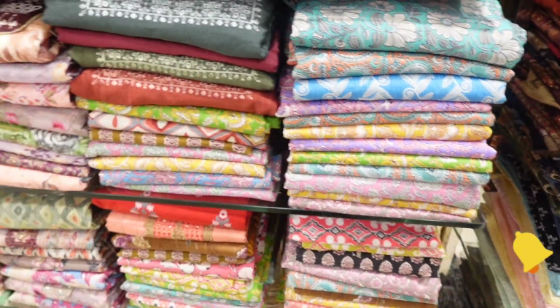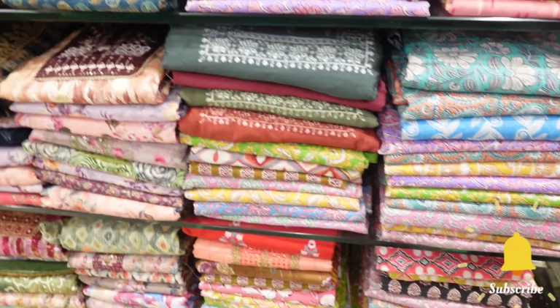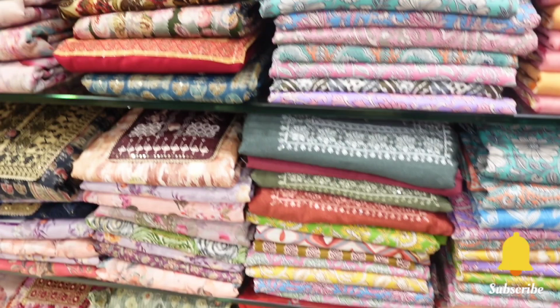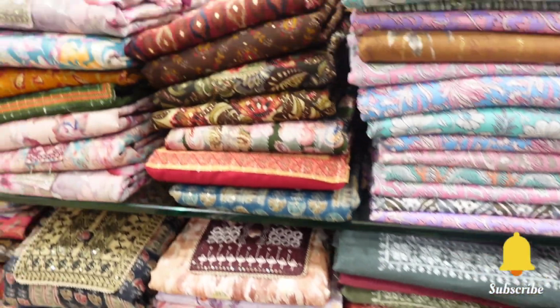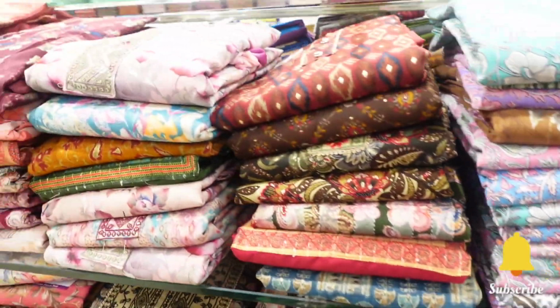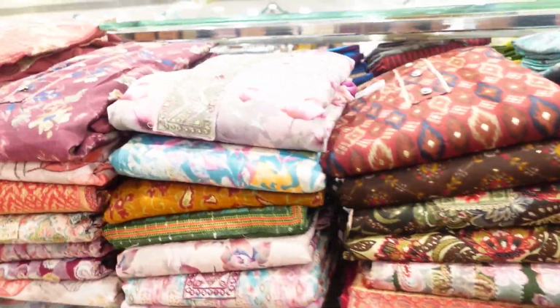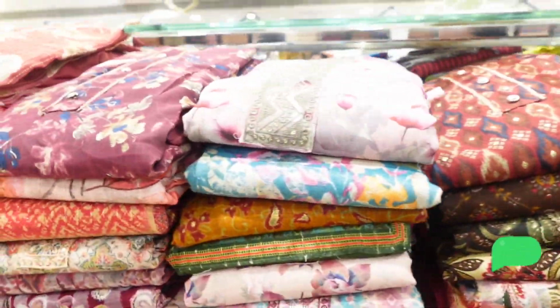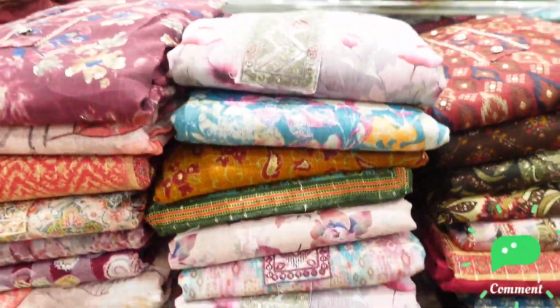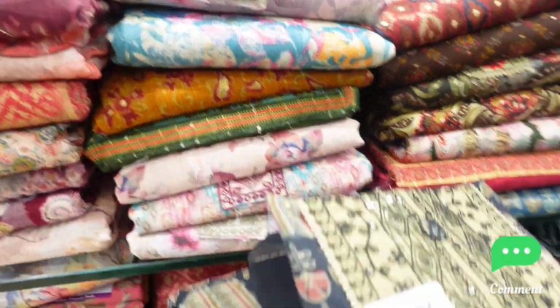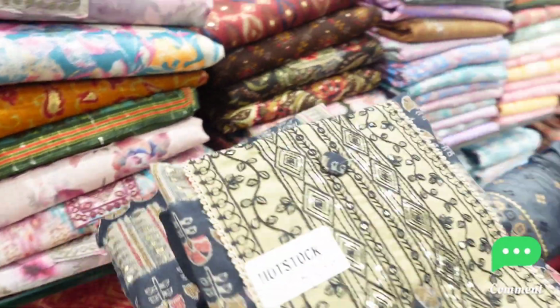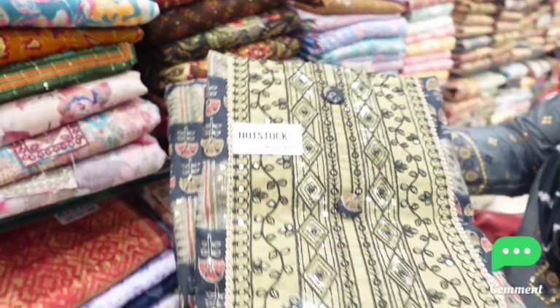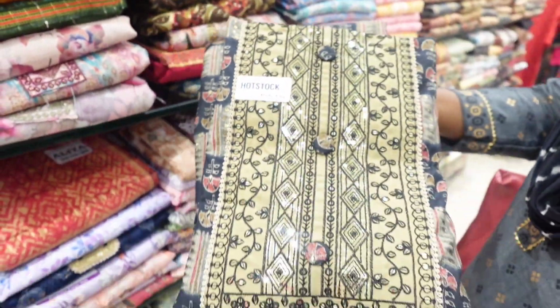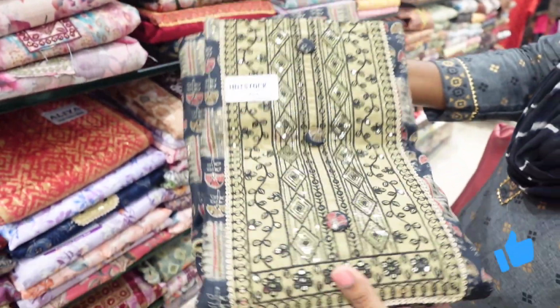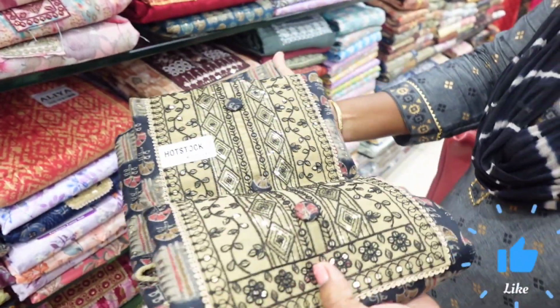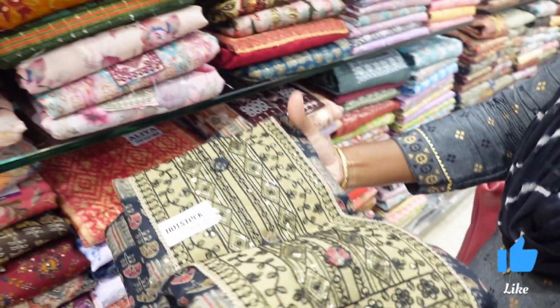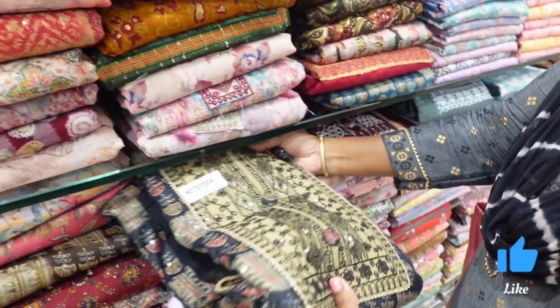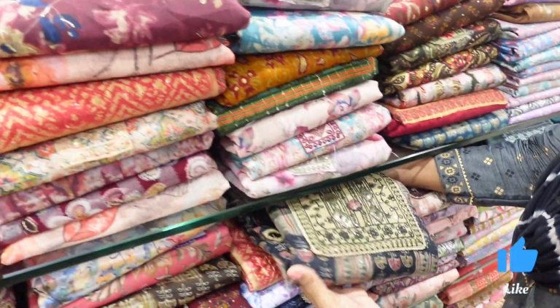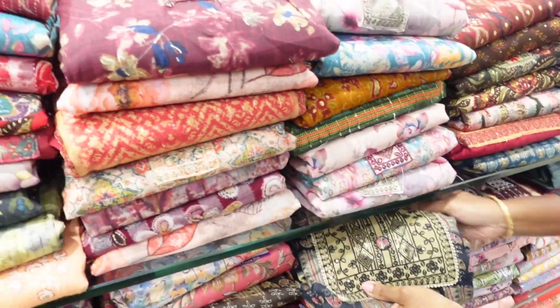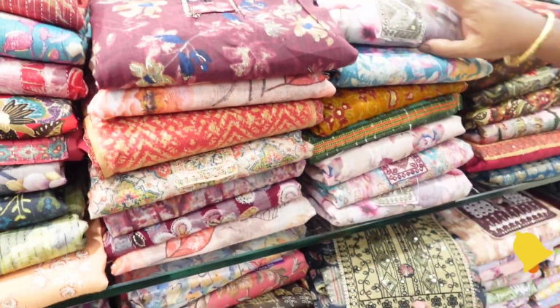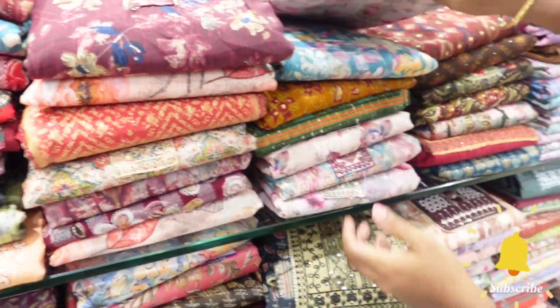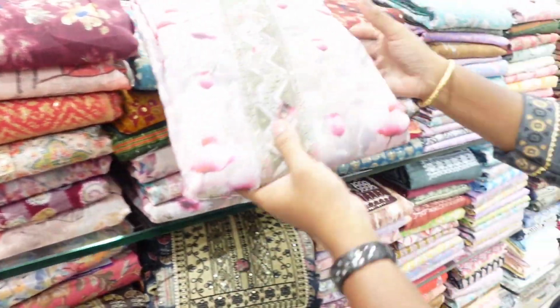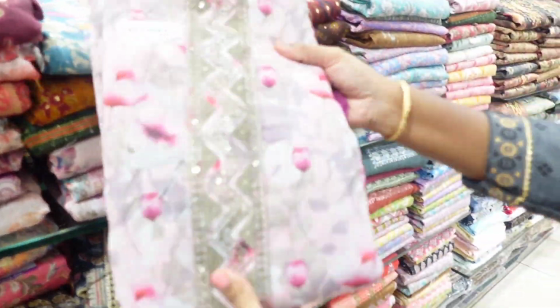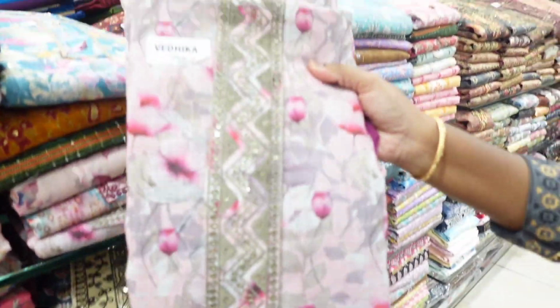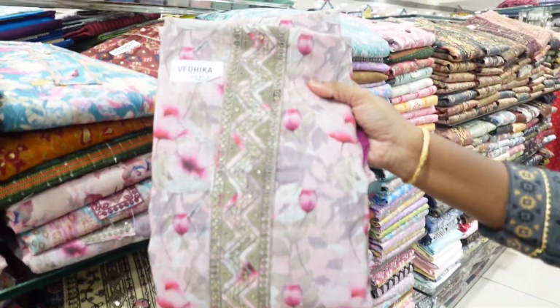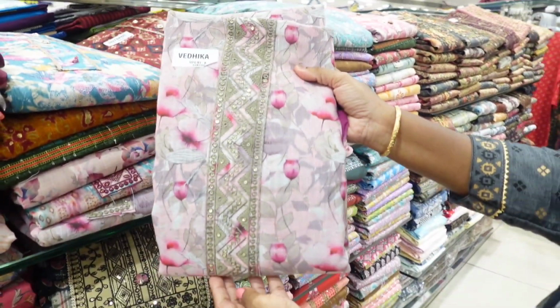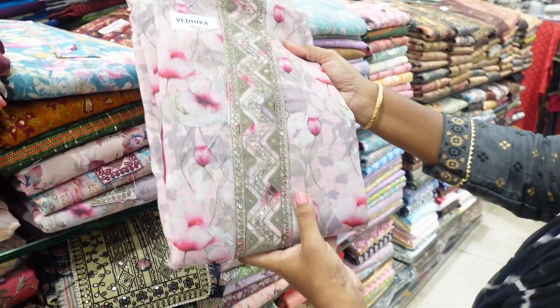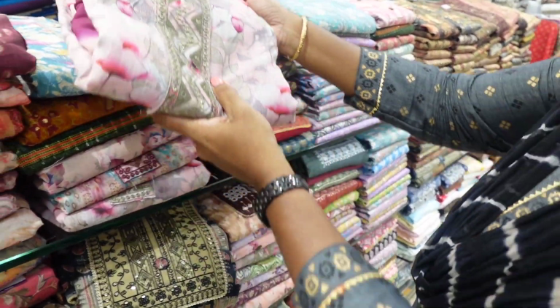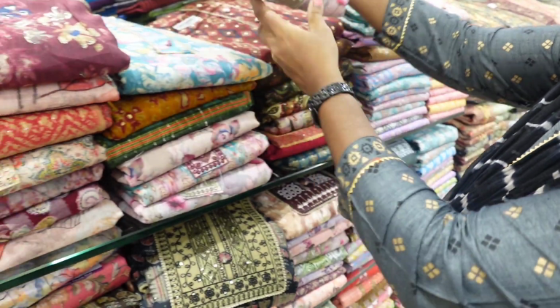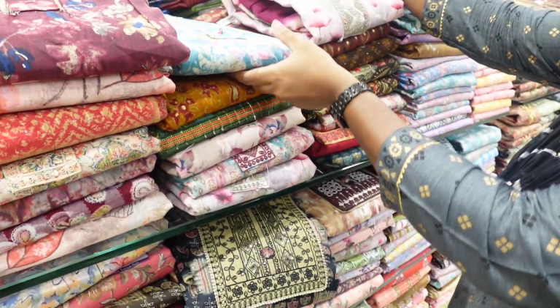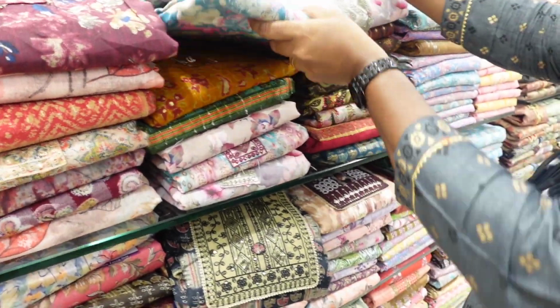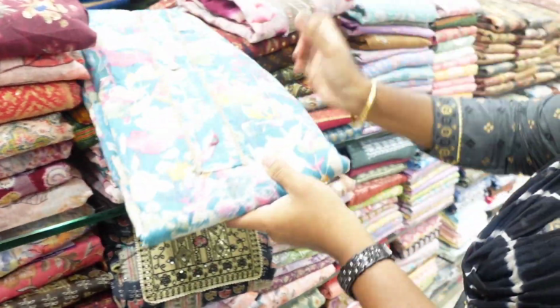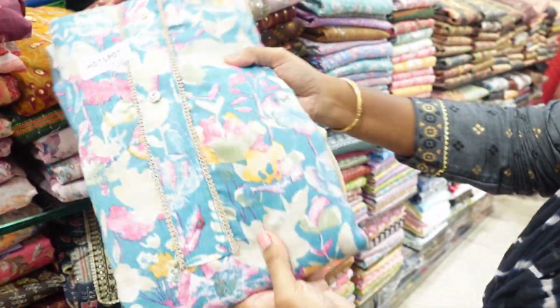We will check out the un-stitched material. We will check out 2 sets for 1199. We will check out the top and bottom.